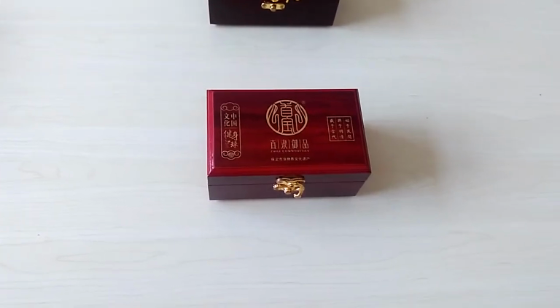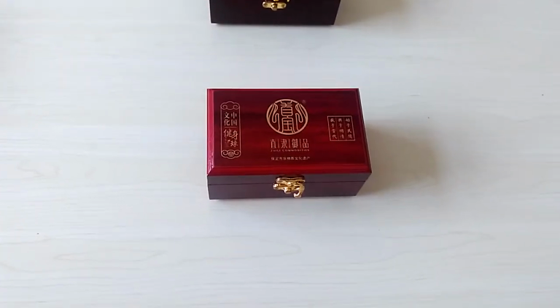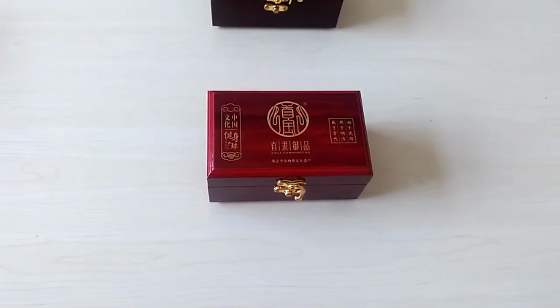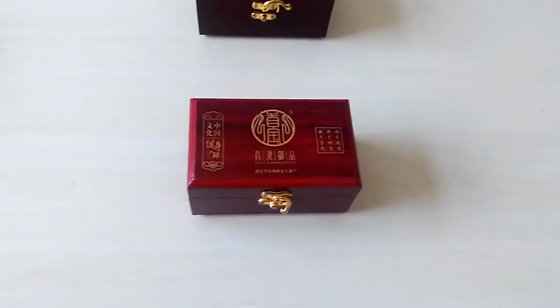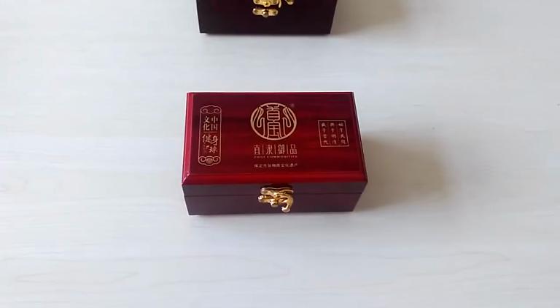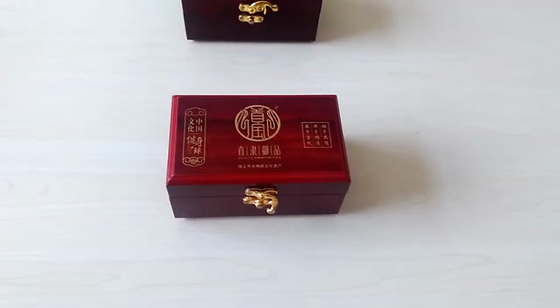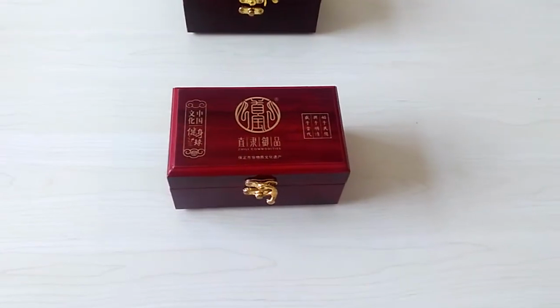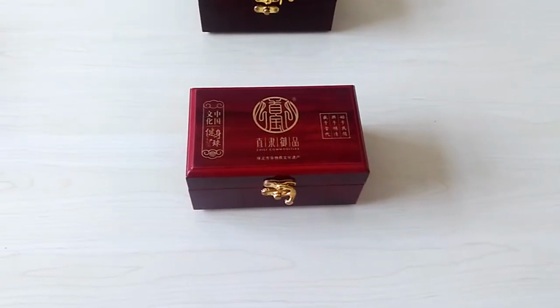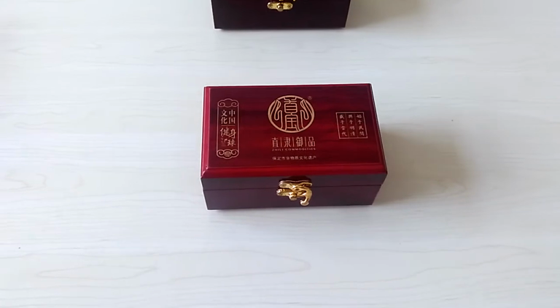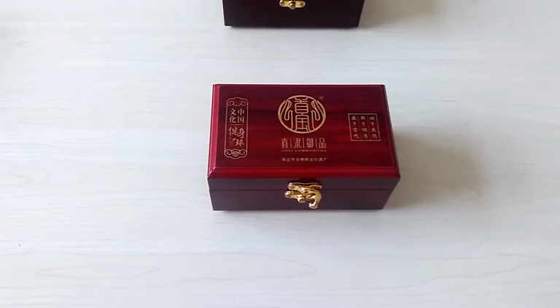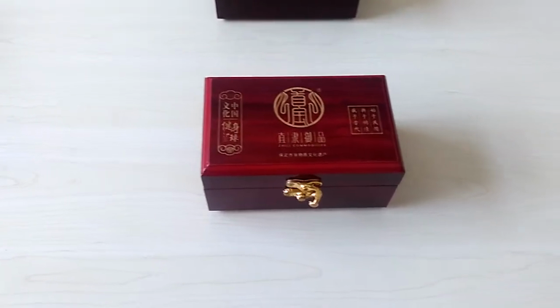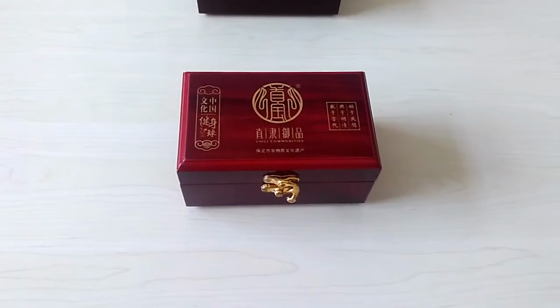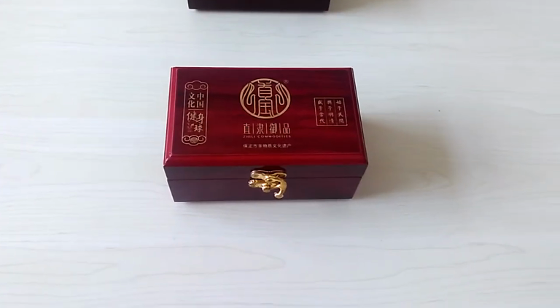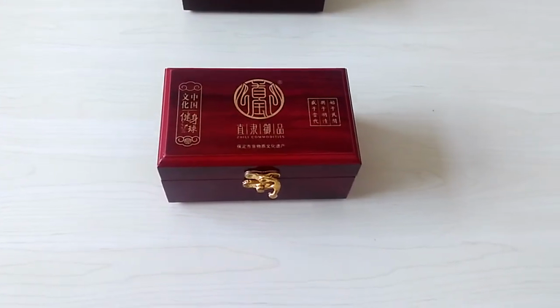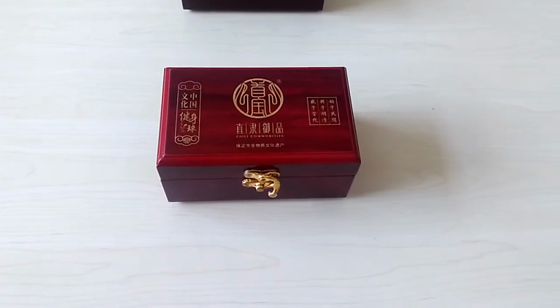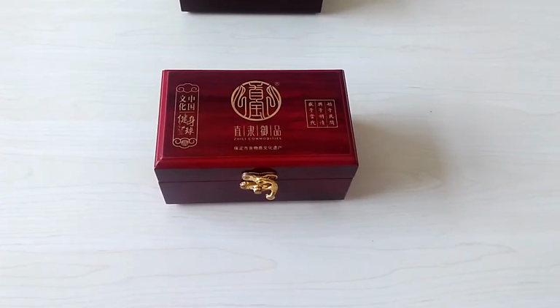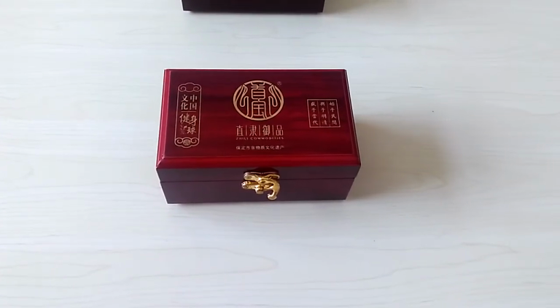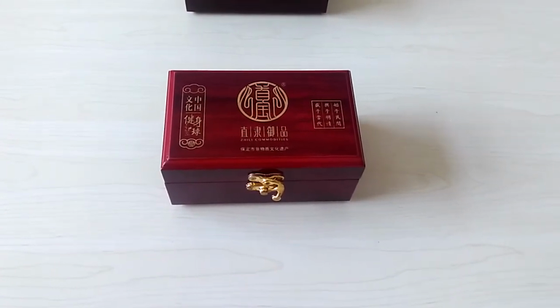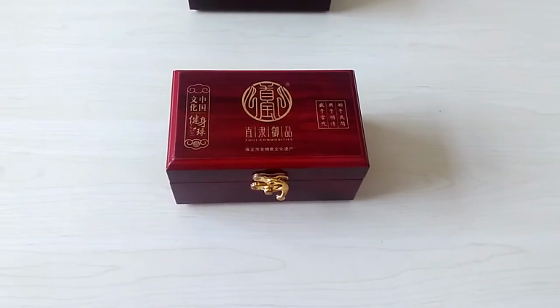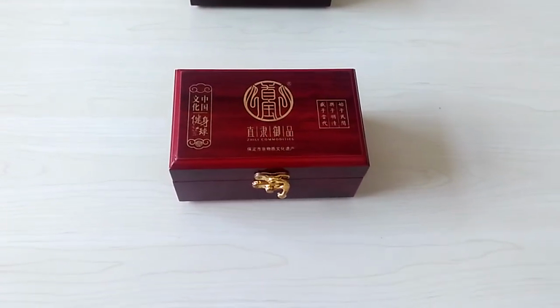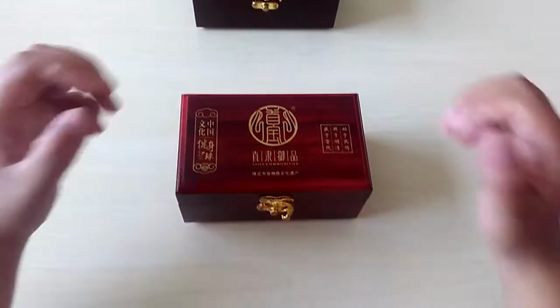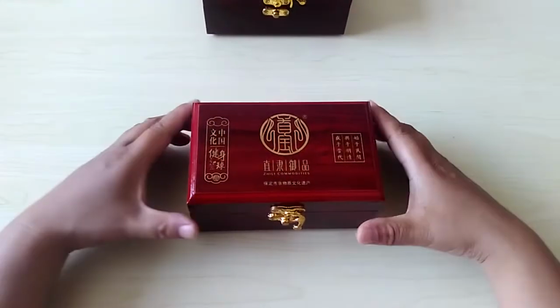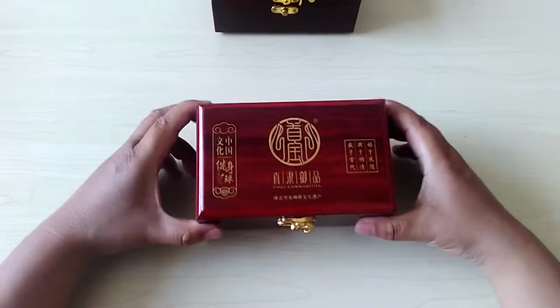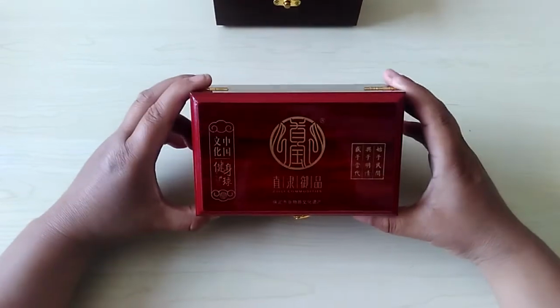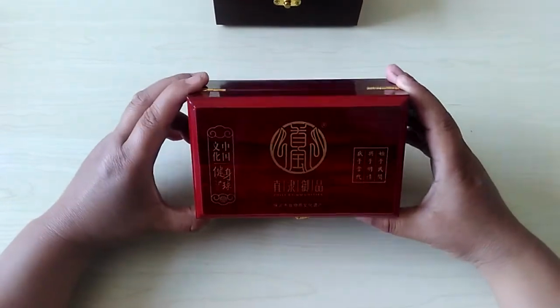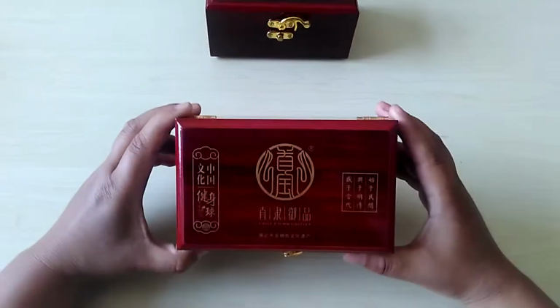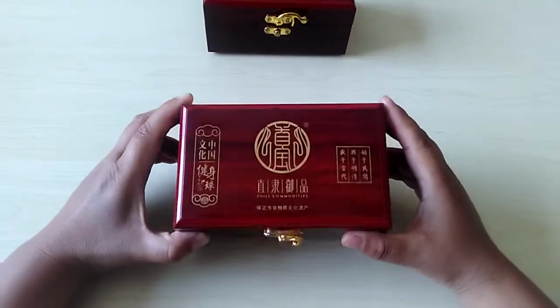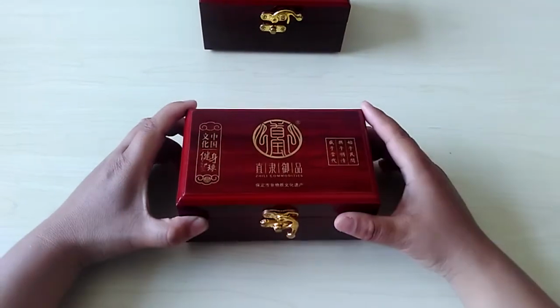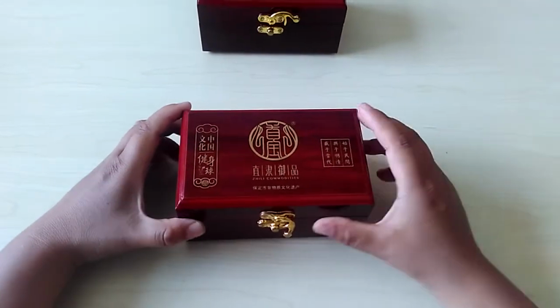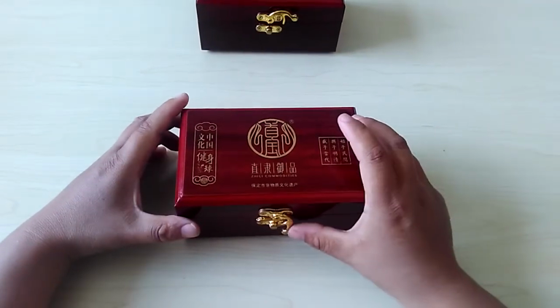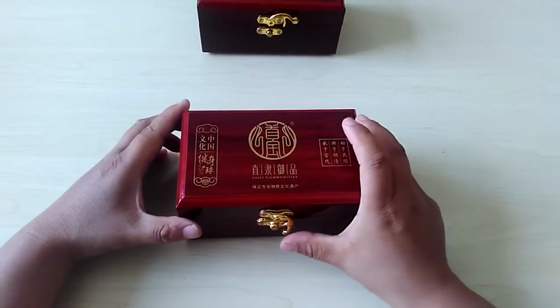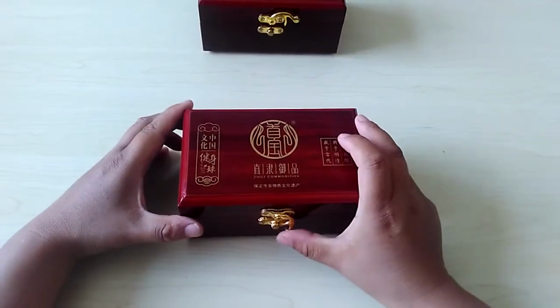Hi guys, are you considering buying some special gifts? Today let me introduce one gift for you. This is a gift — let us open it.